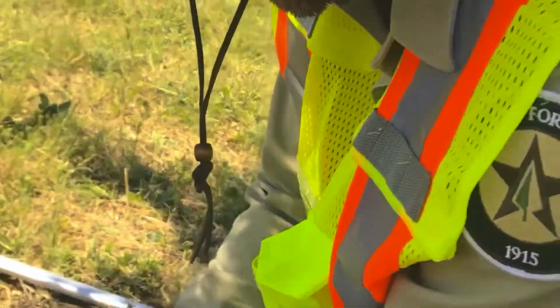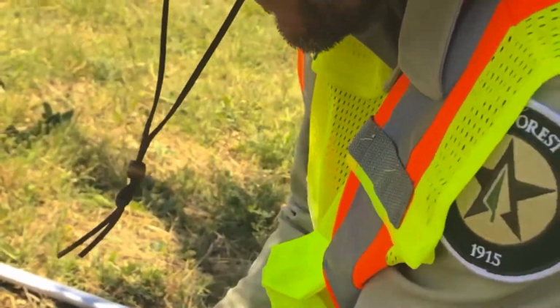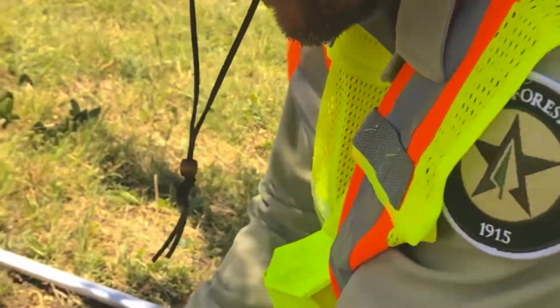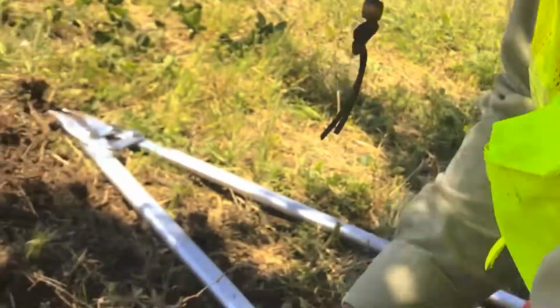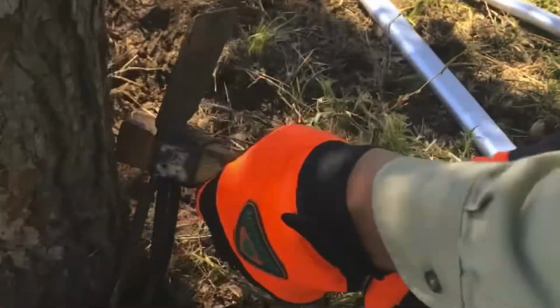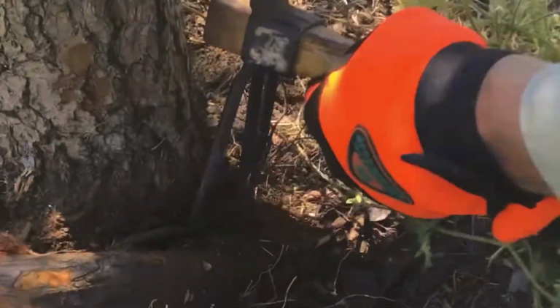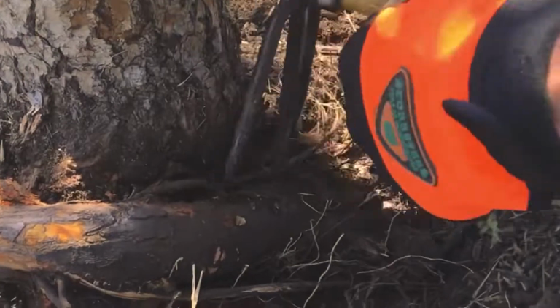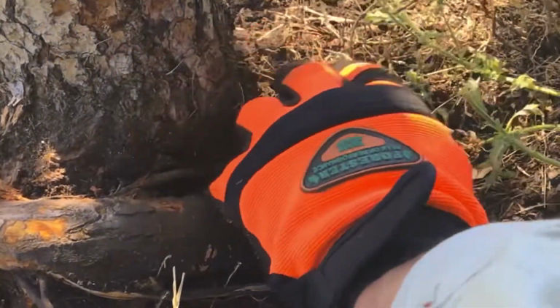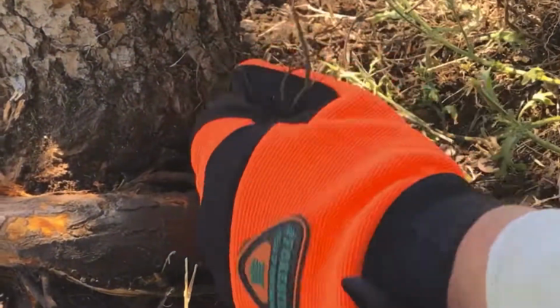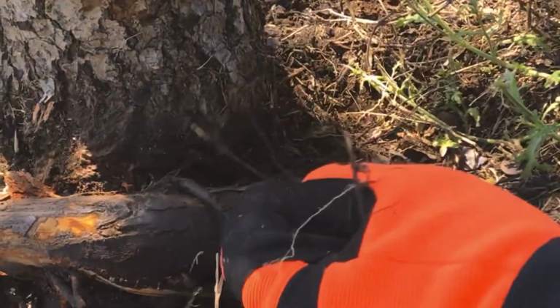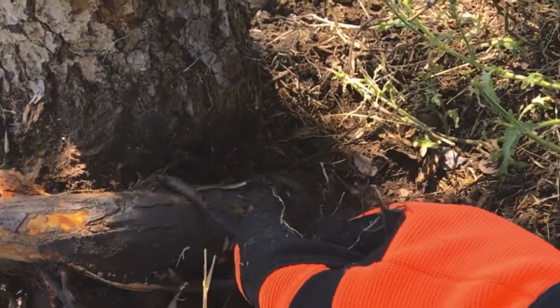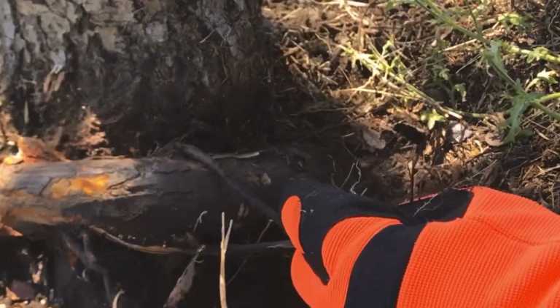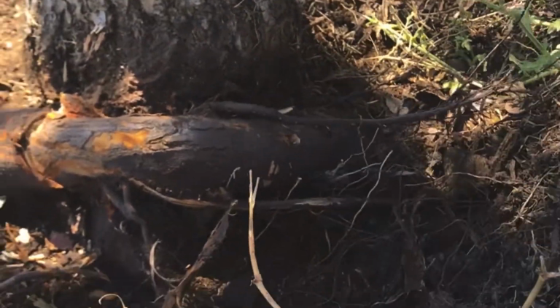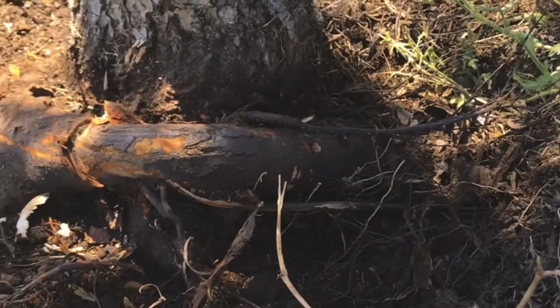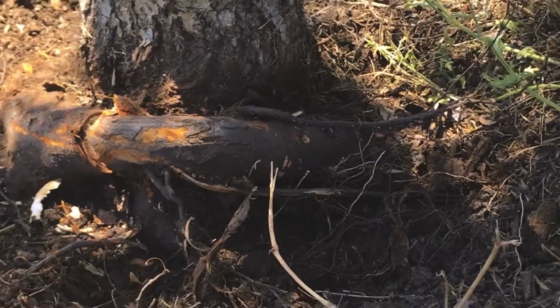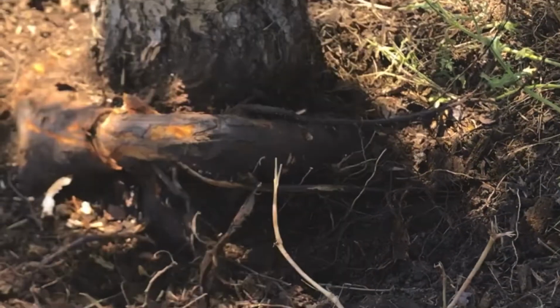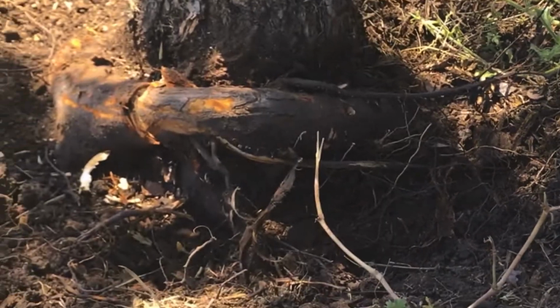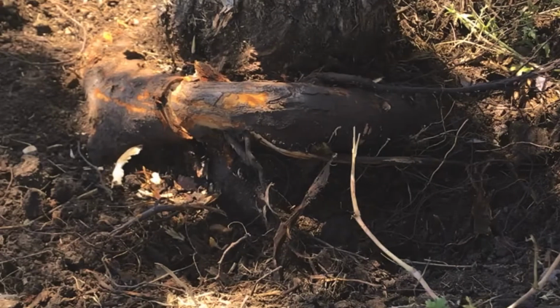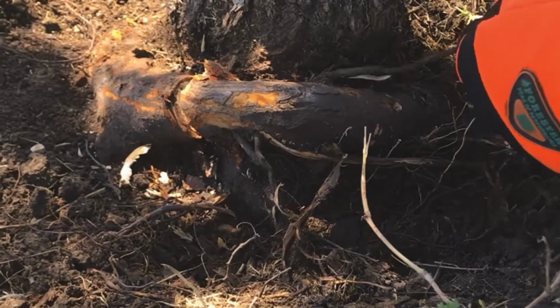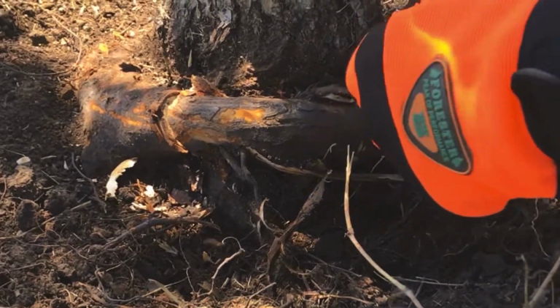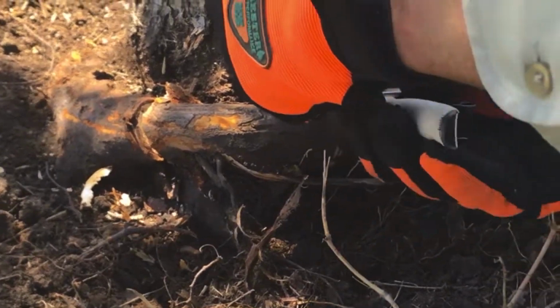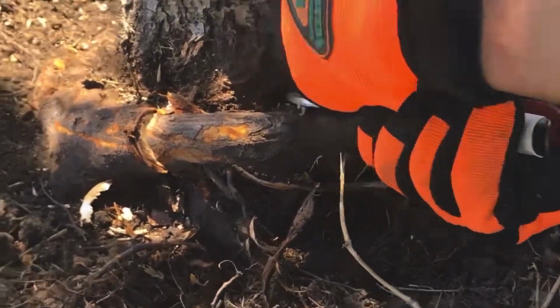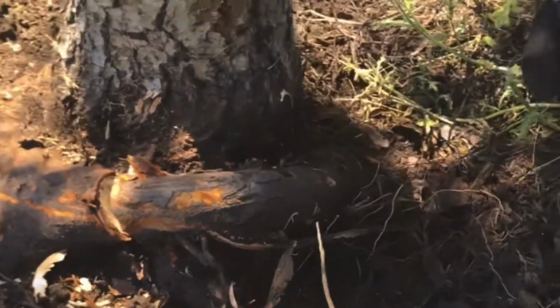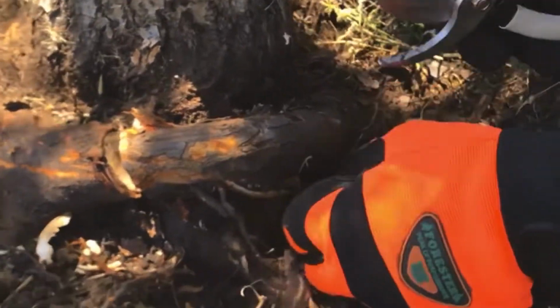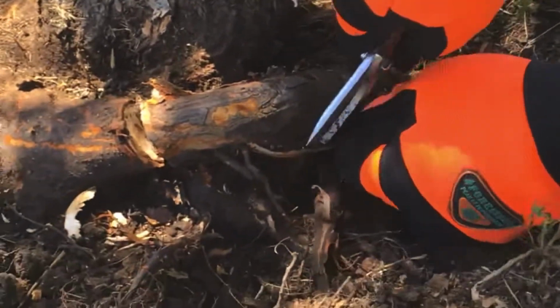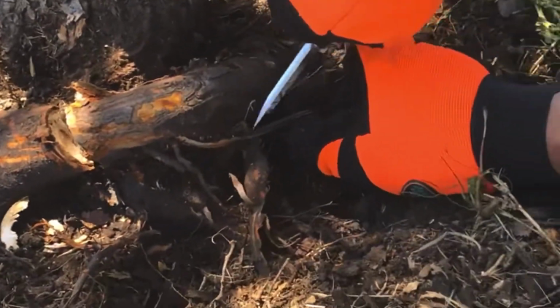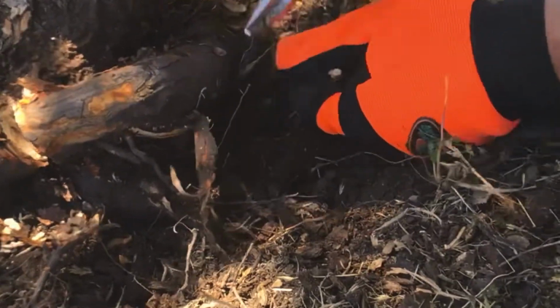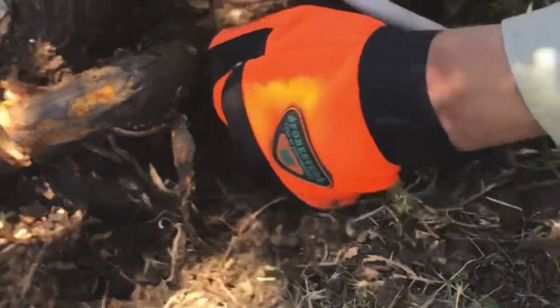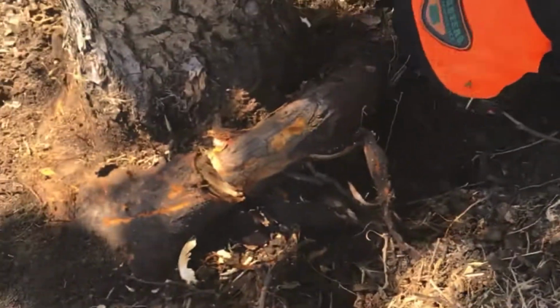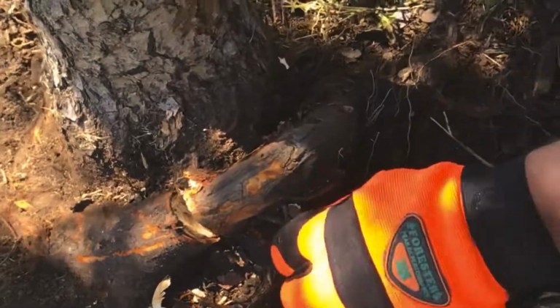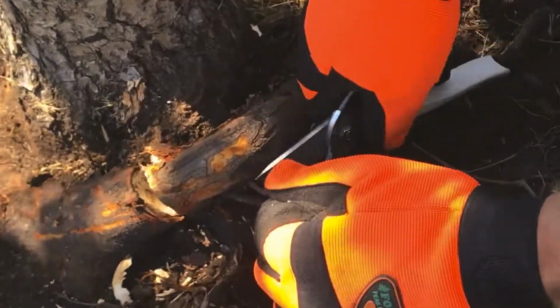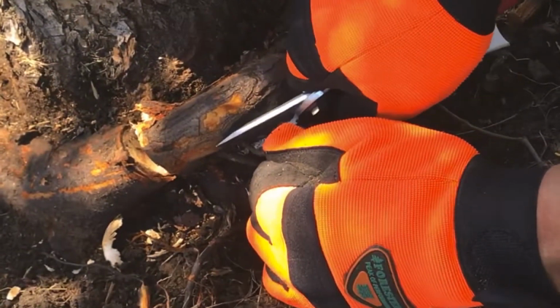We use our little tool here and we scrape as much dirt as we can. I like to cut out all these small roots in the way so you can get your tools in there. Just cut all this small stuff — it makes it easier in the long run.